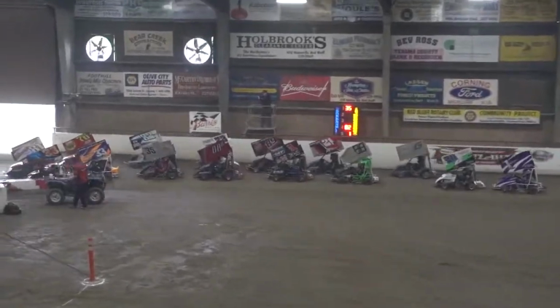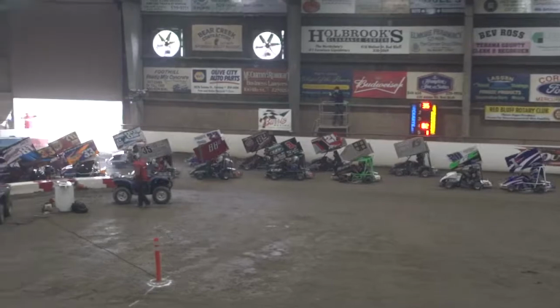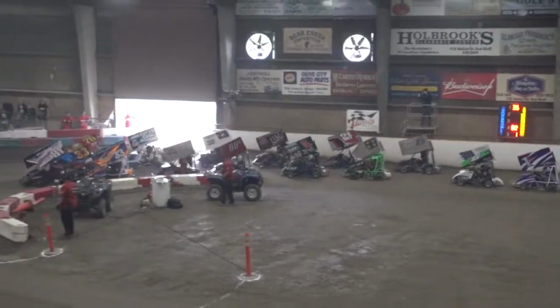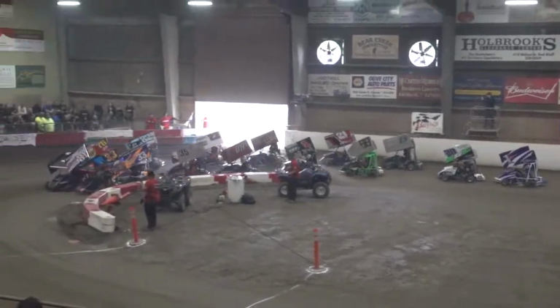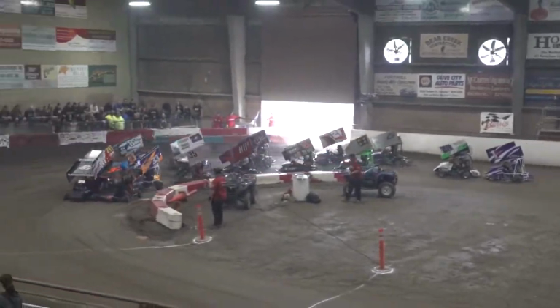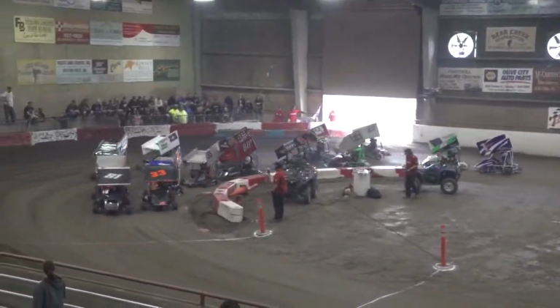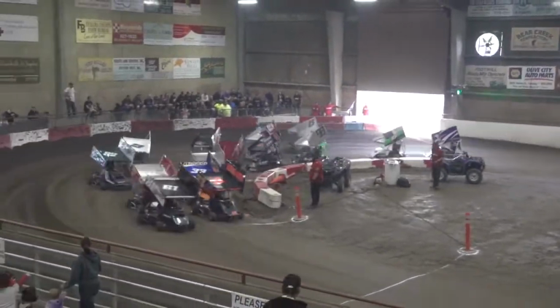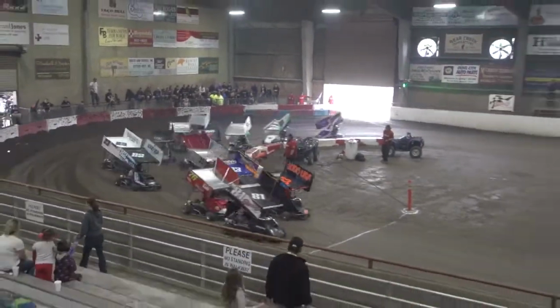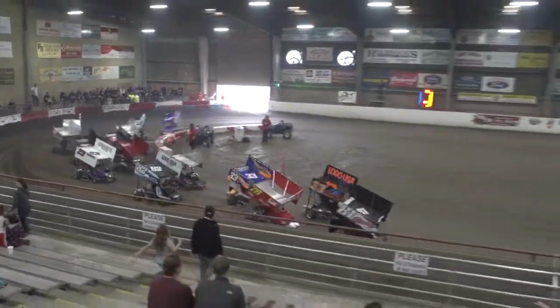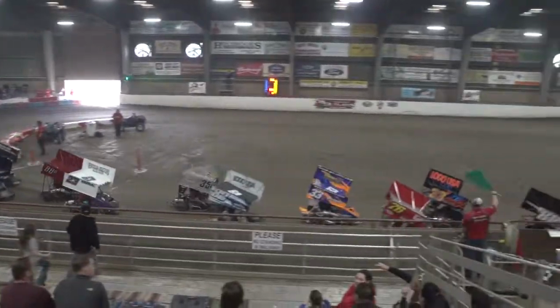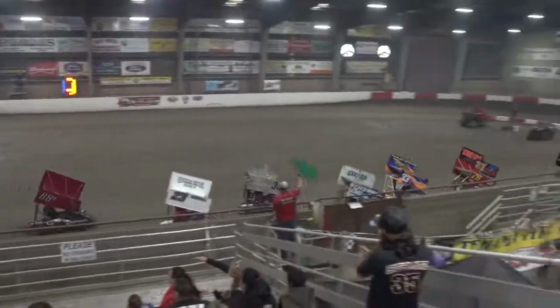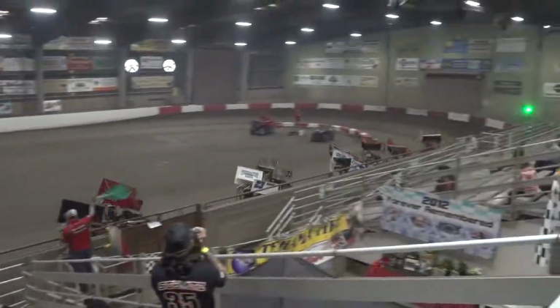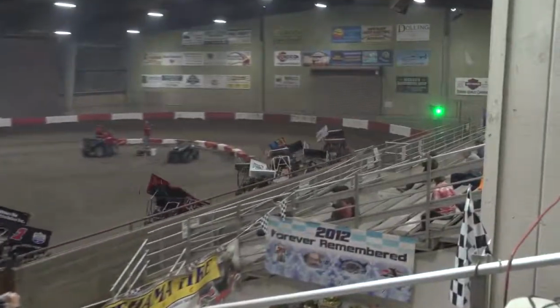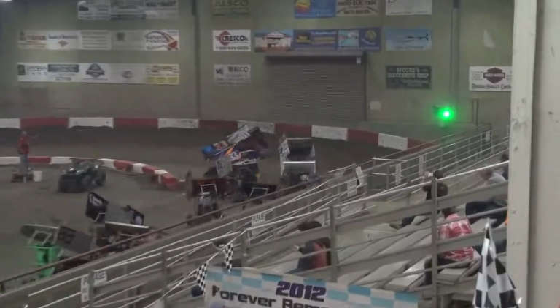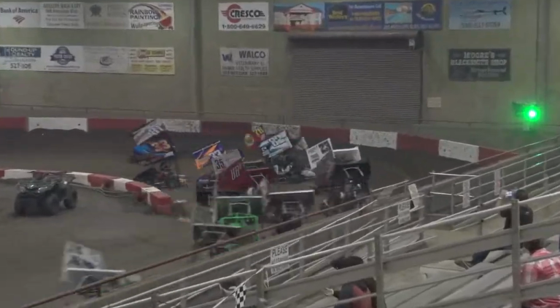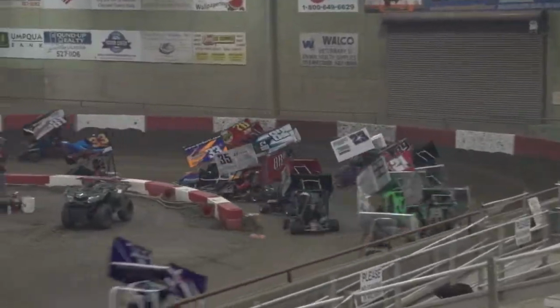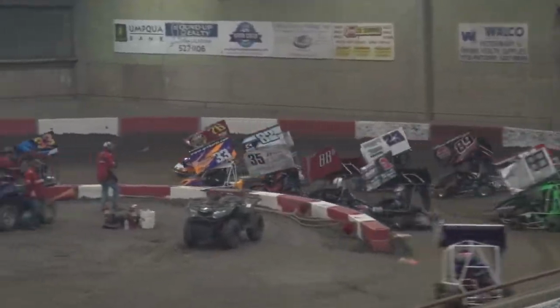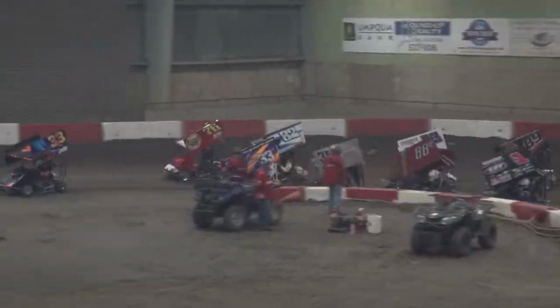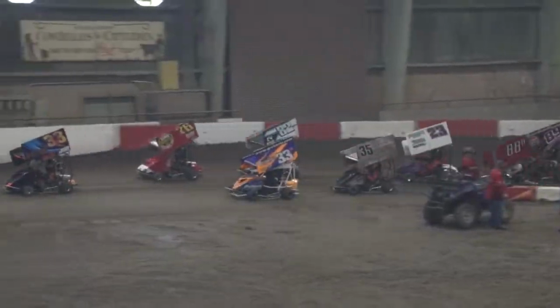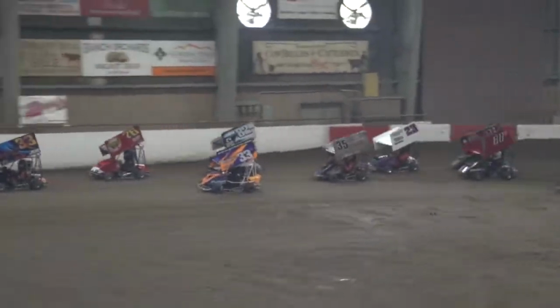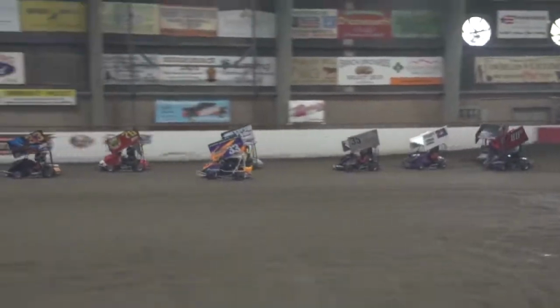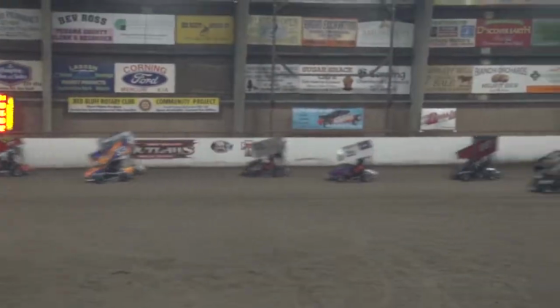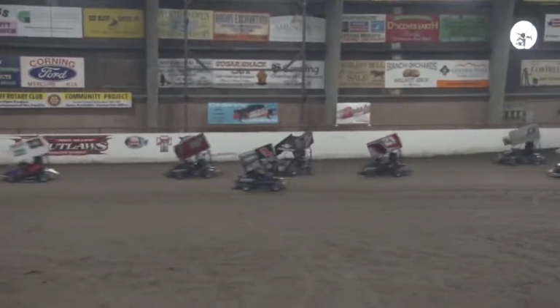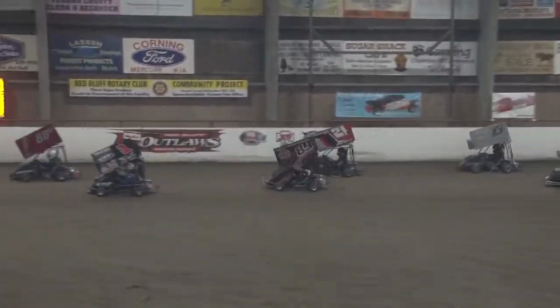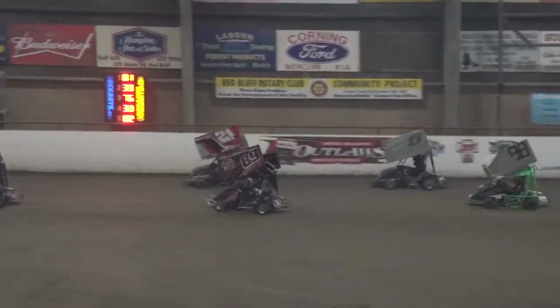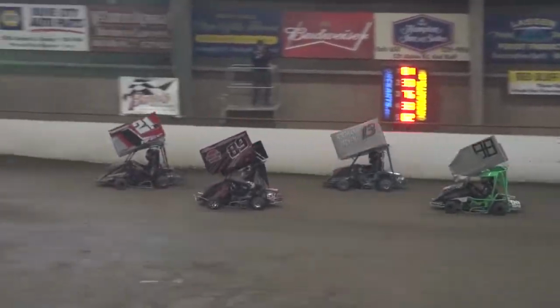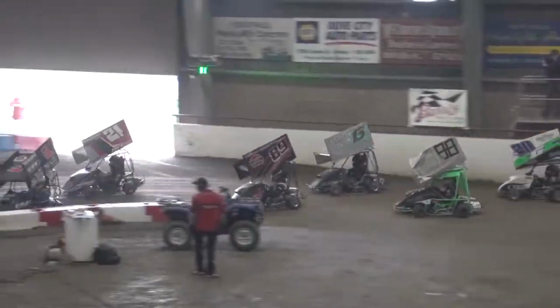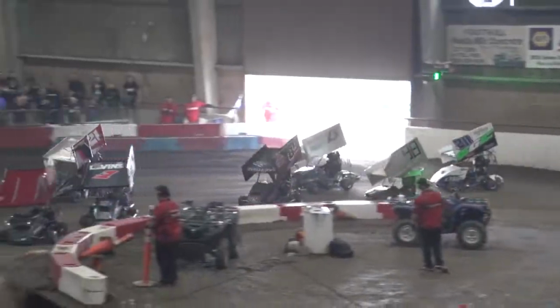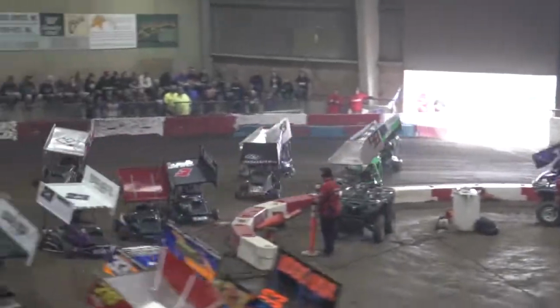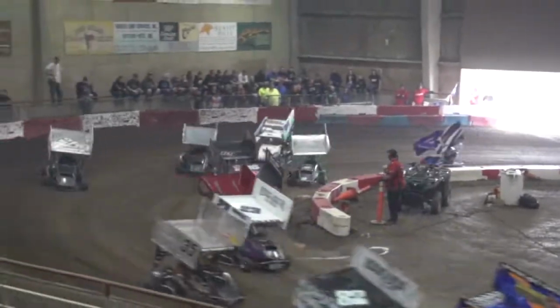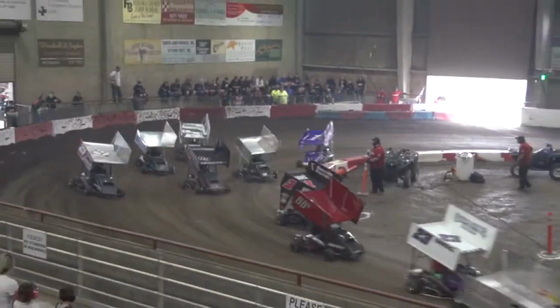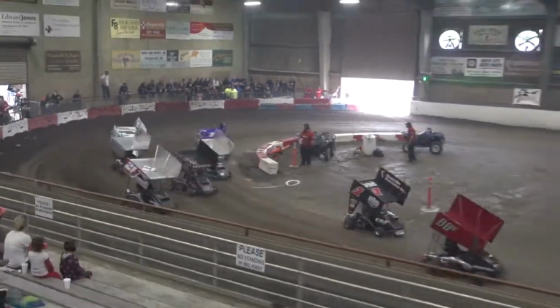Here we go. Lights are out, going green right here at a four. Looks like Elledge to the early lead. Lucas Ash hanging tough in second. Here comes Kyle Auburn to get to the third spot. So far, we're lean, mean, and green.